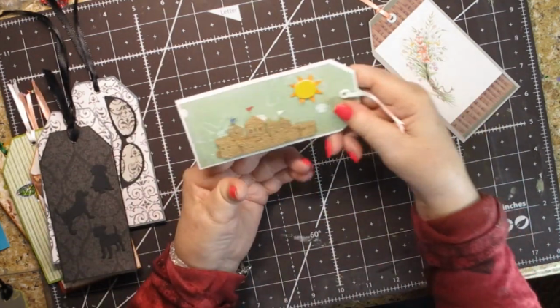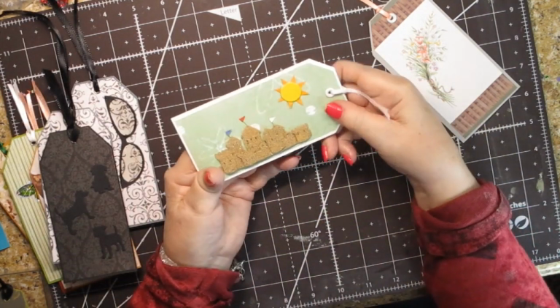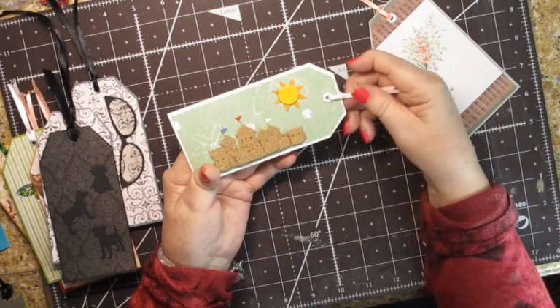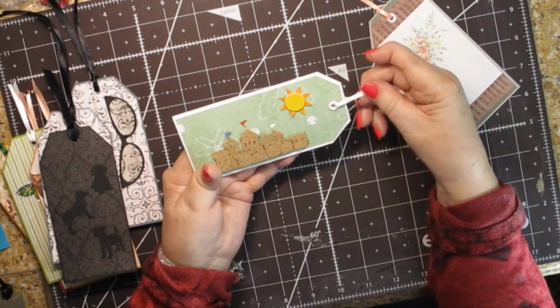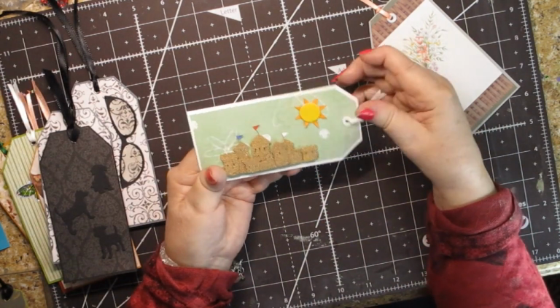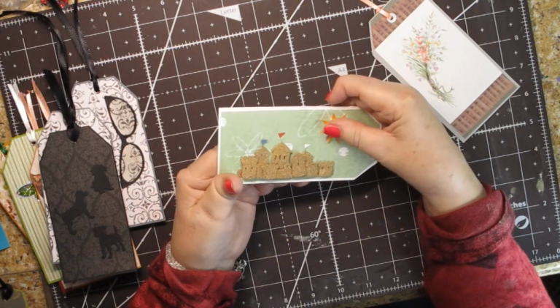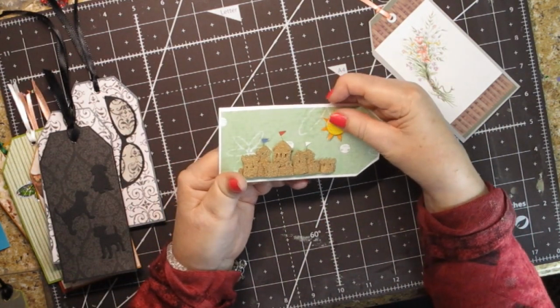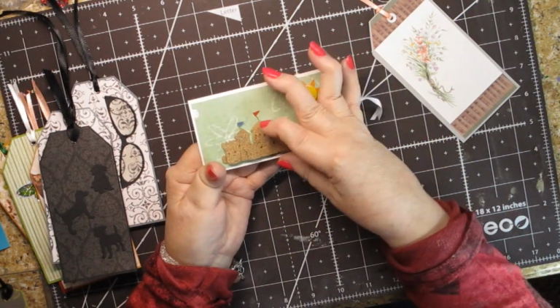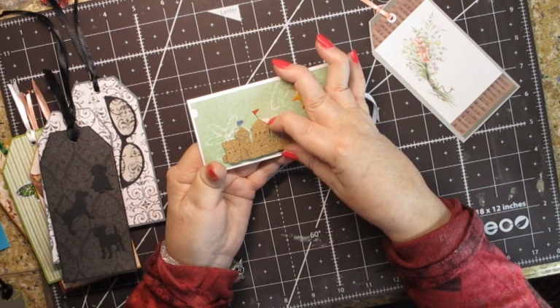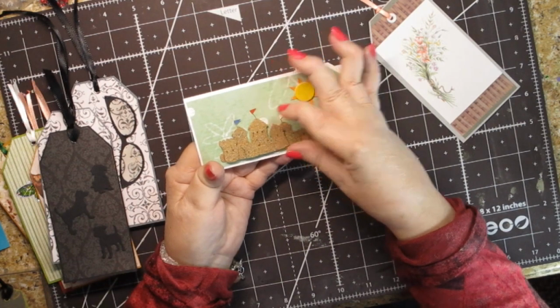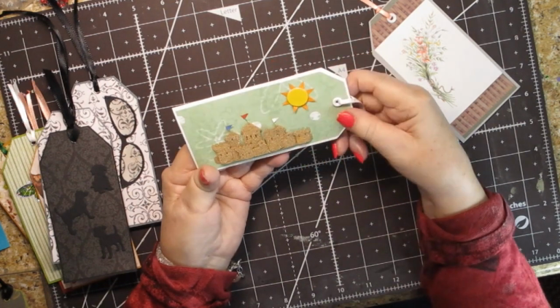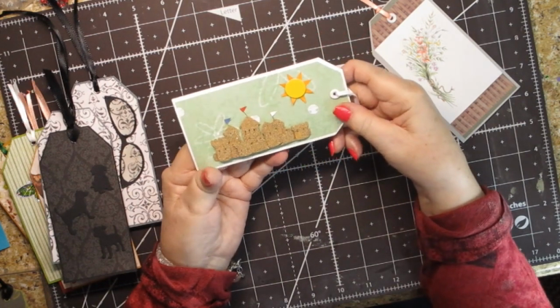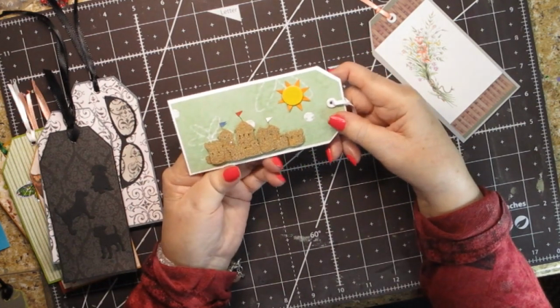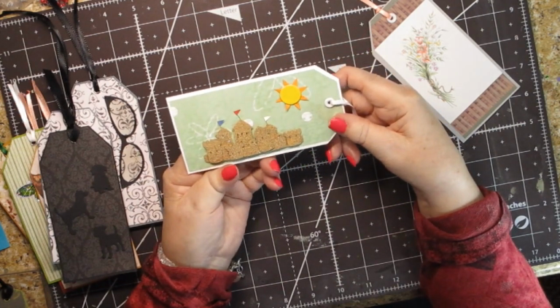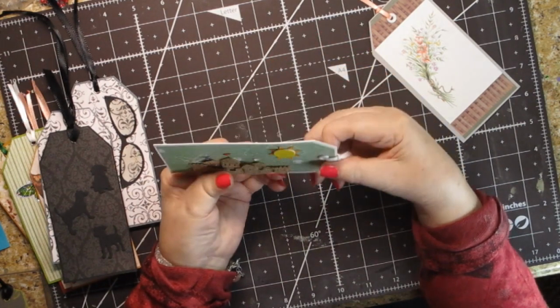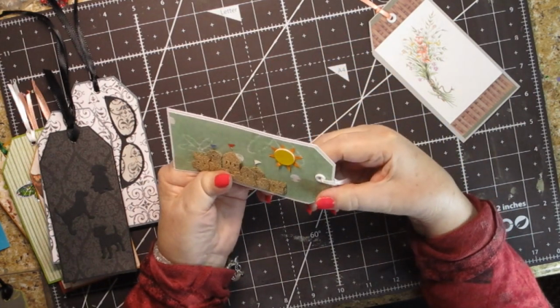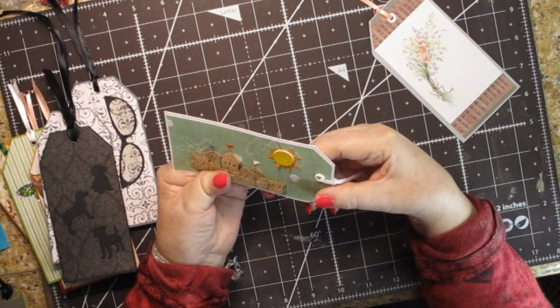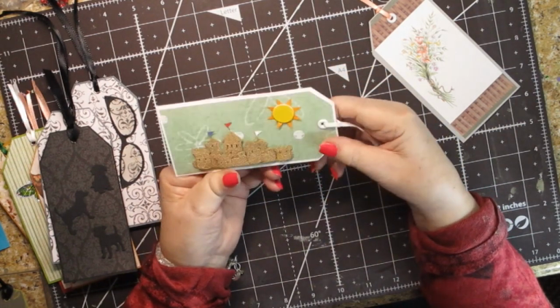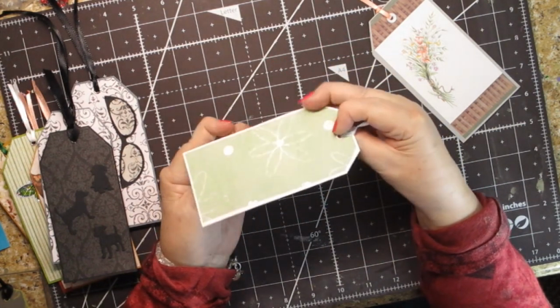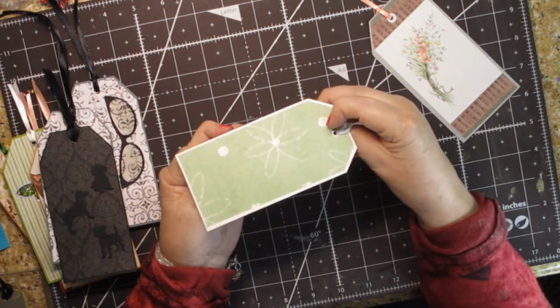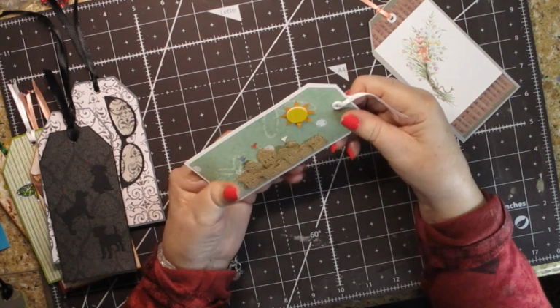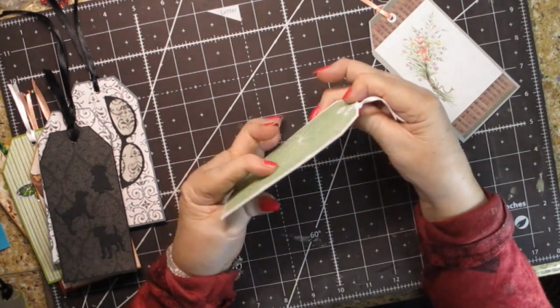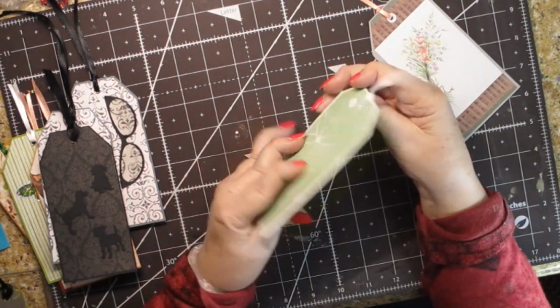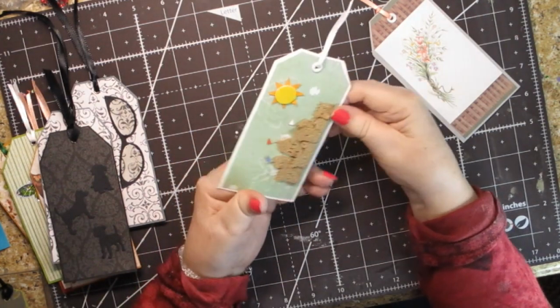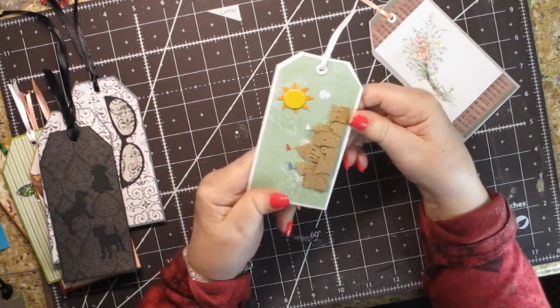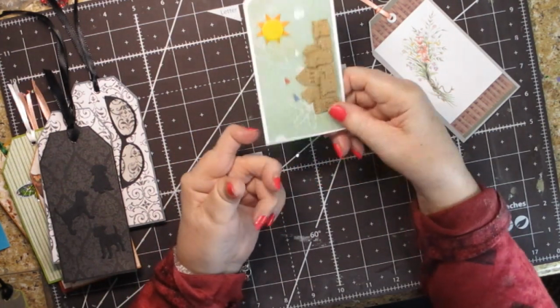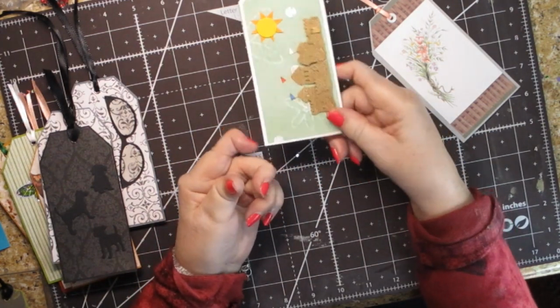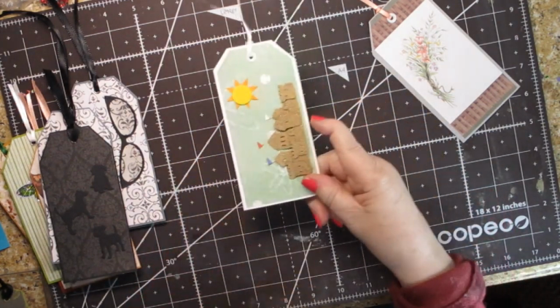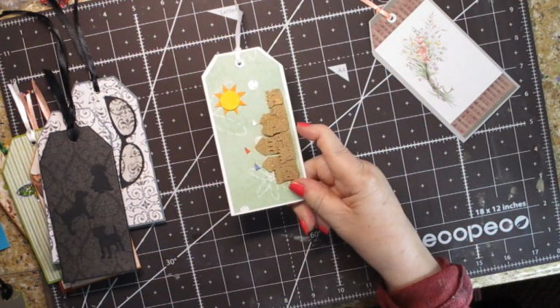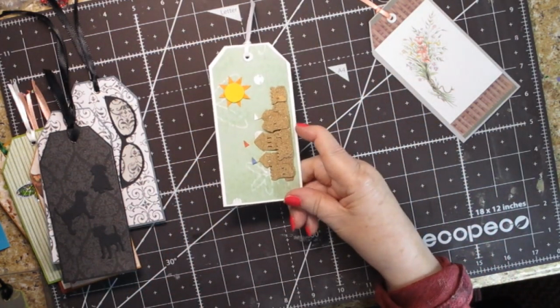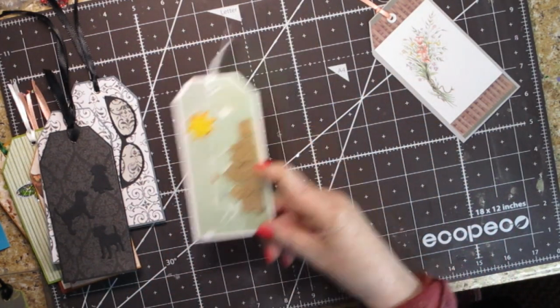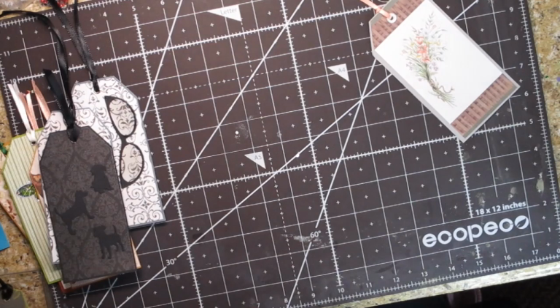This is more from that die cut set I was telling you about. This one has a sand castle, and it's not really that thick so it would work well on a book. I didn't put anything on the back of it because the sand castle is the sum total of the interest.